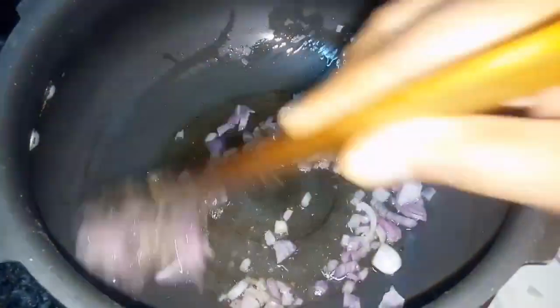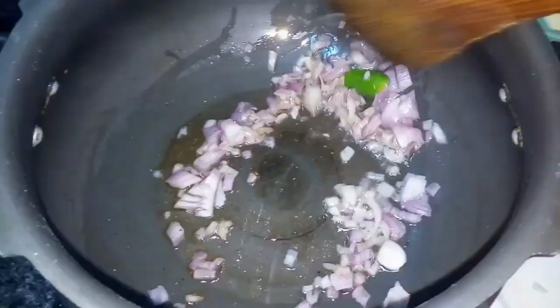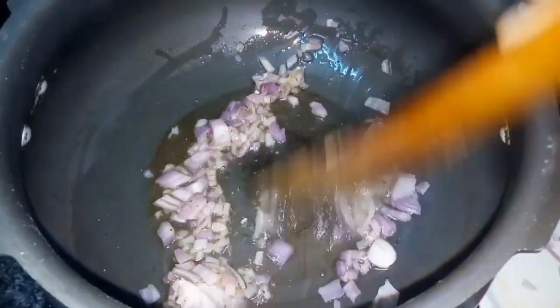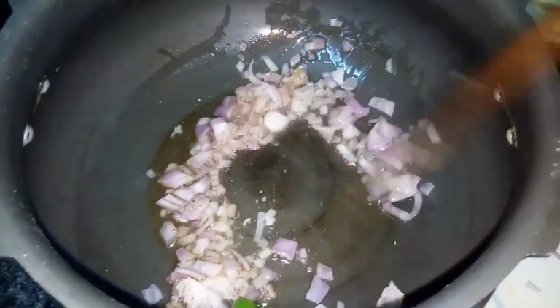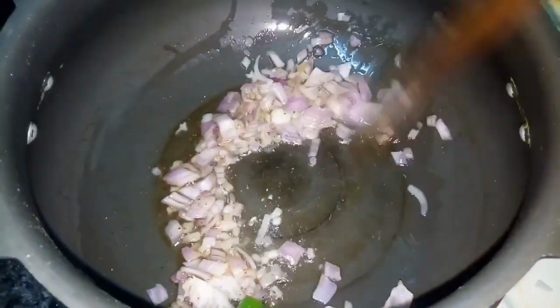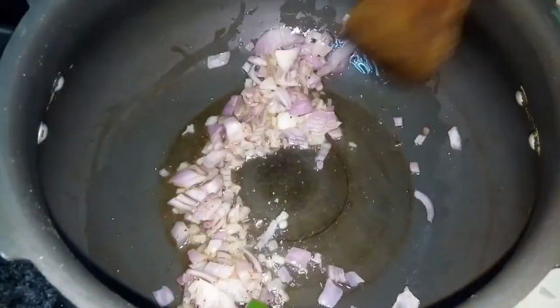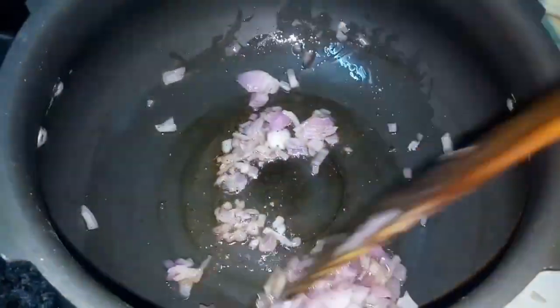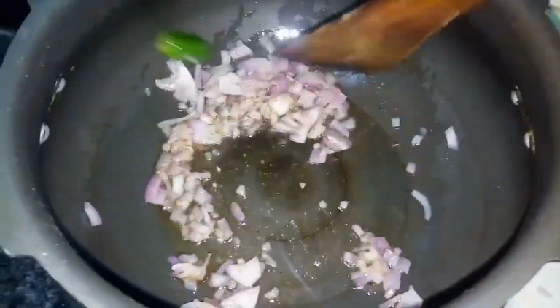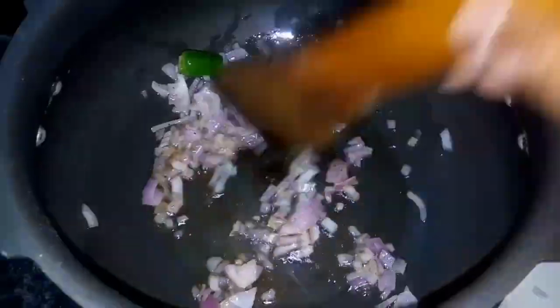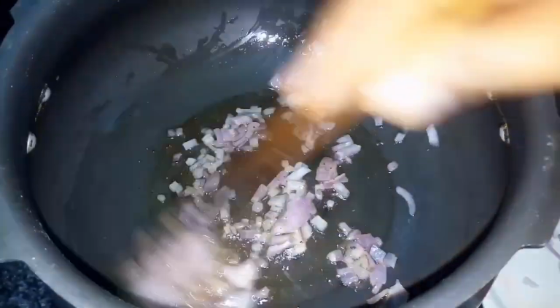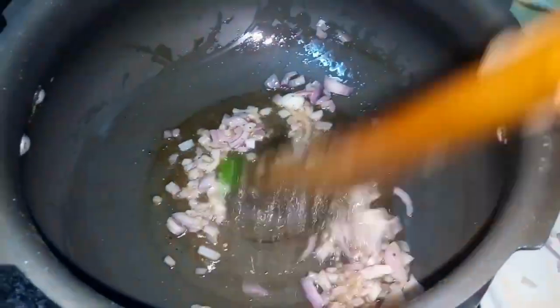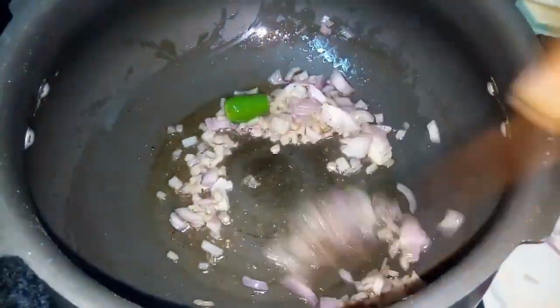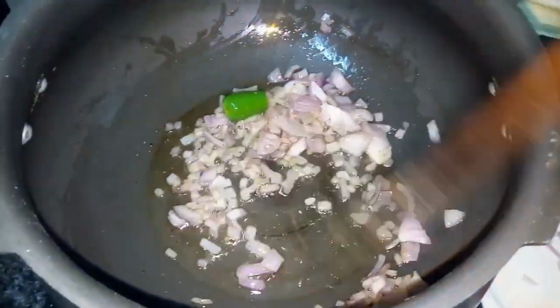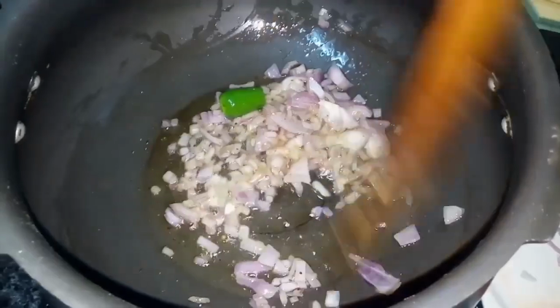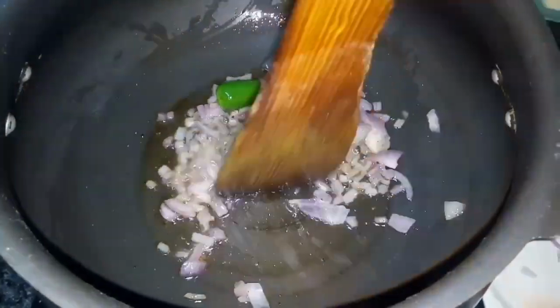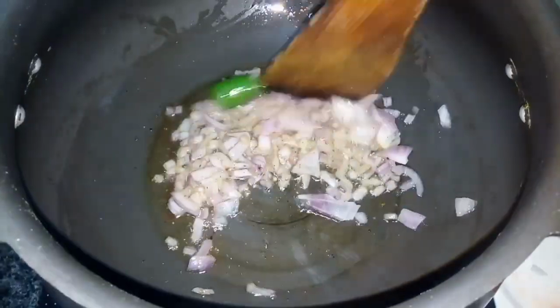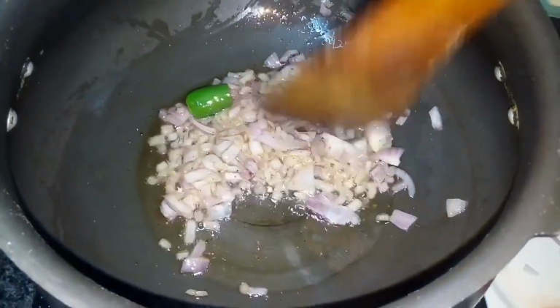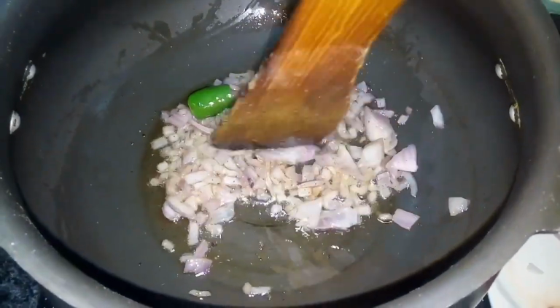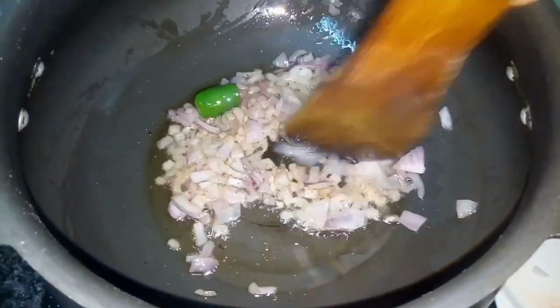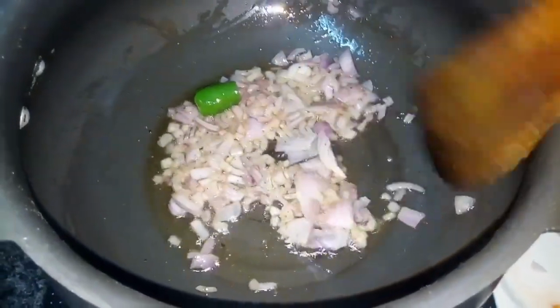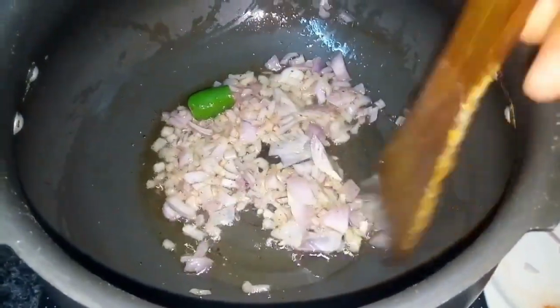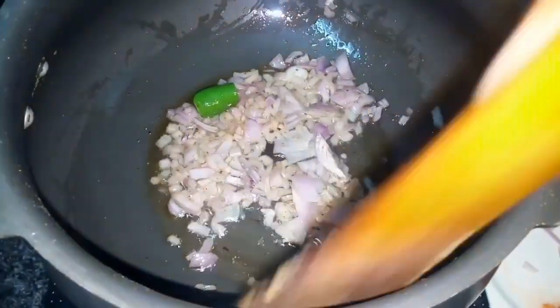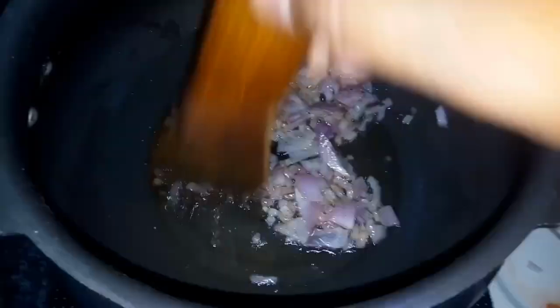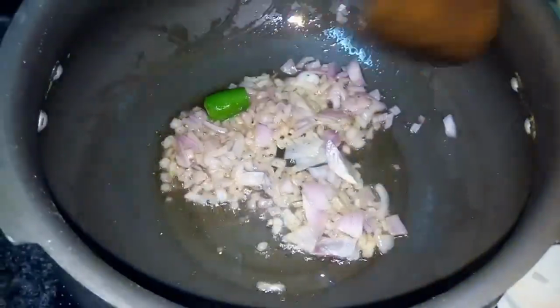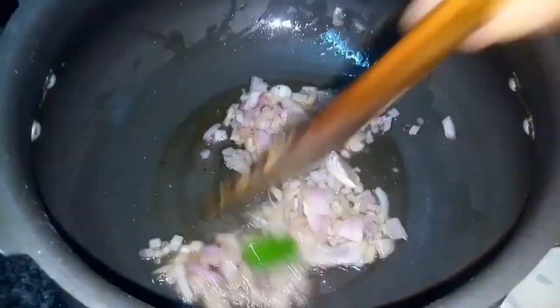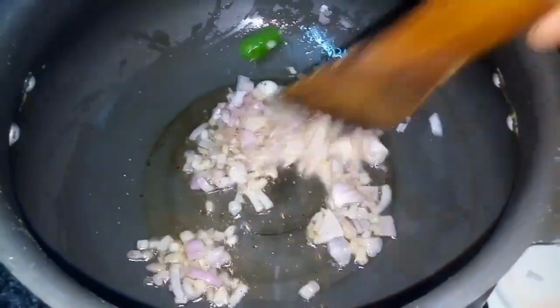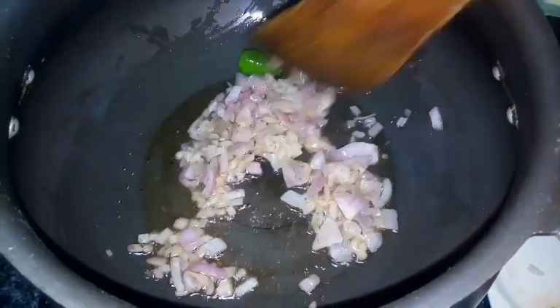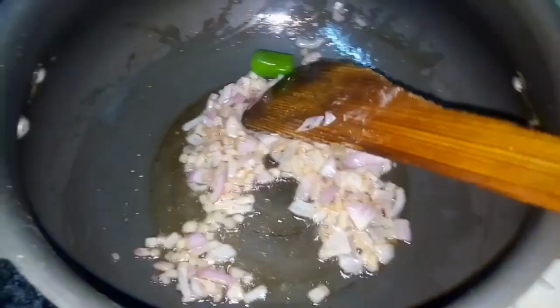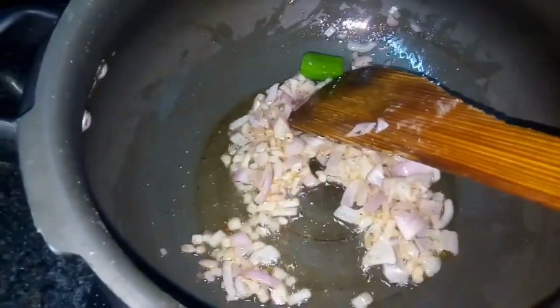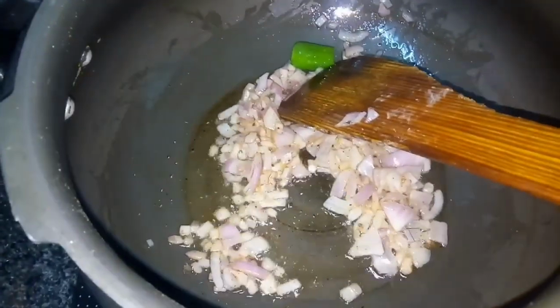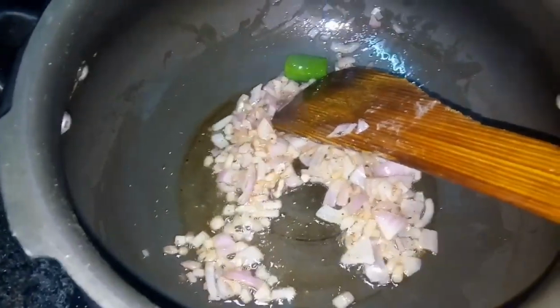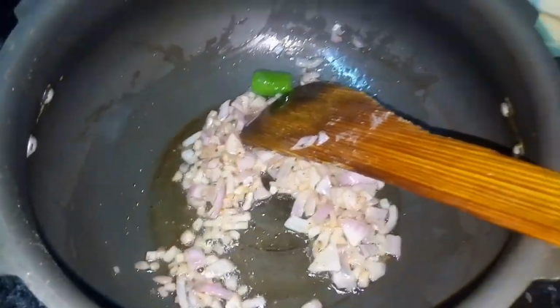This gravy also uses batter and butter beans. We are using dried ingredients. That is why this gravy is very smooth and transparent.